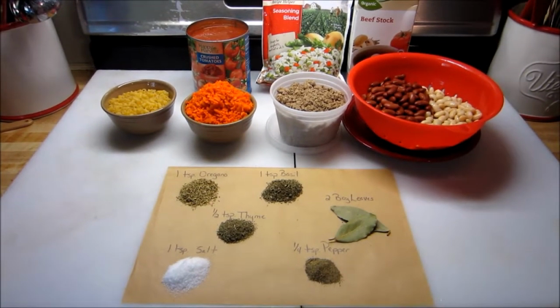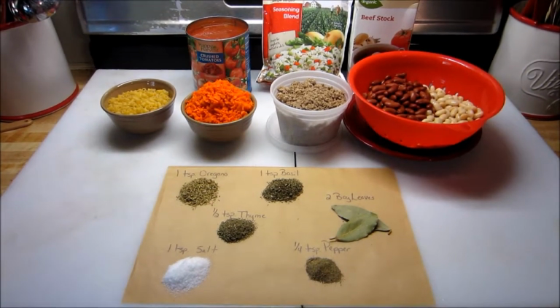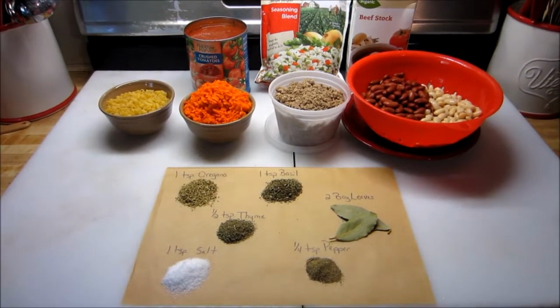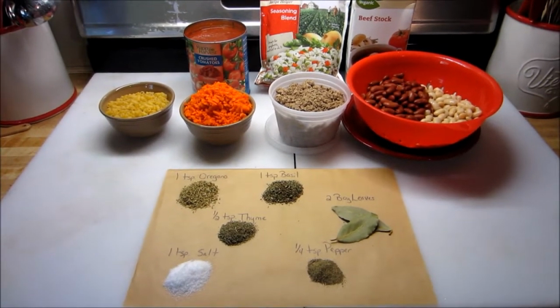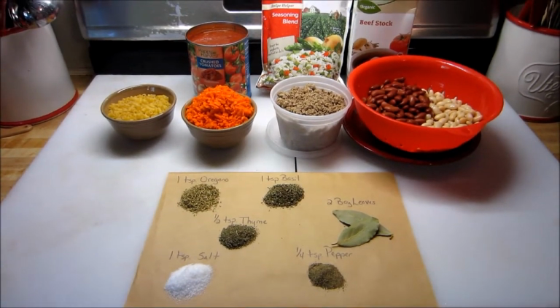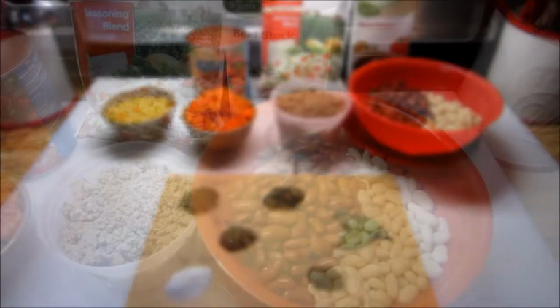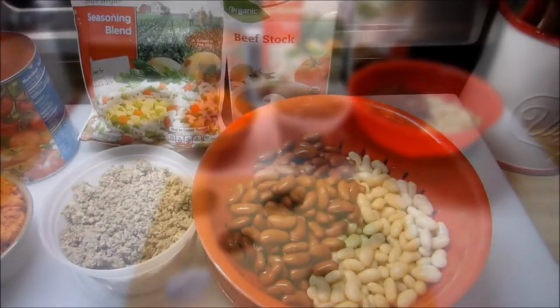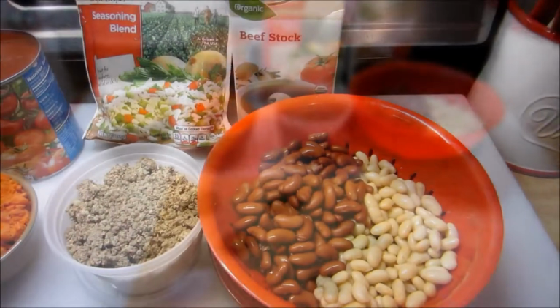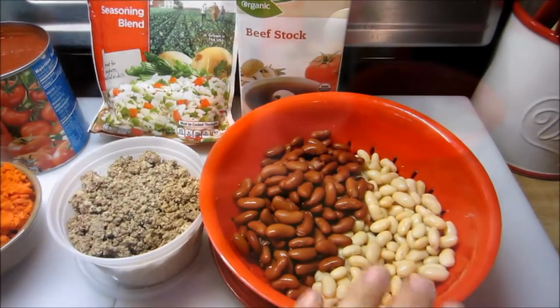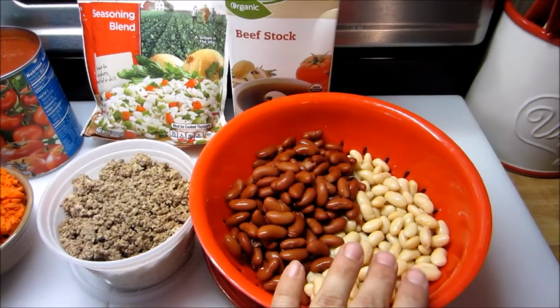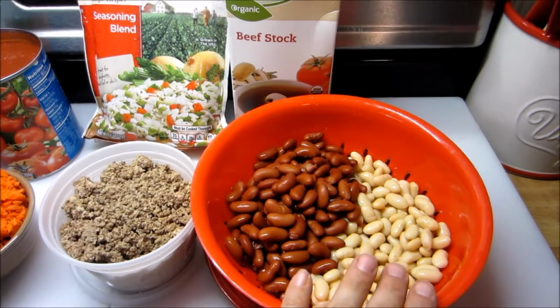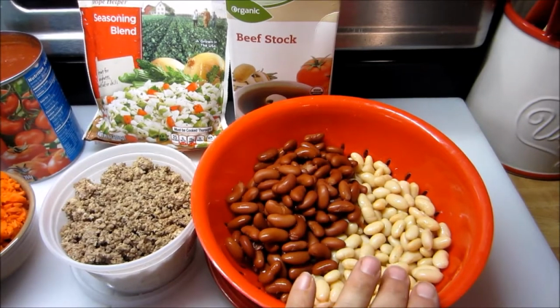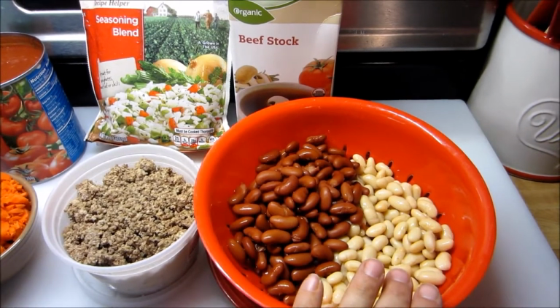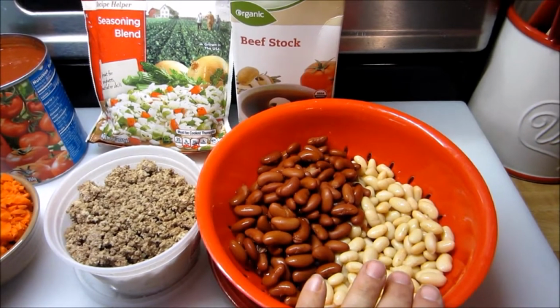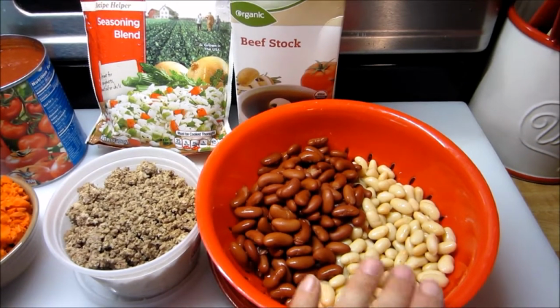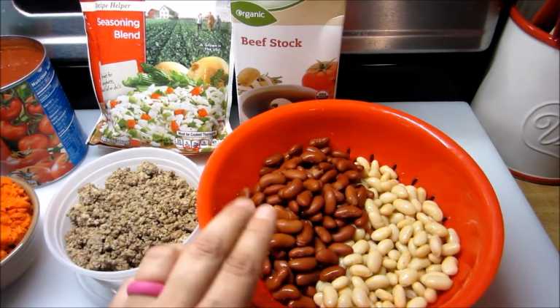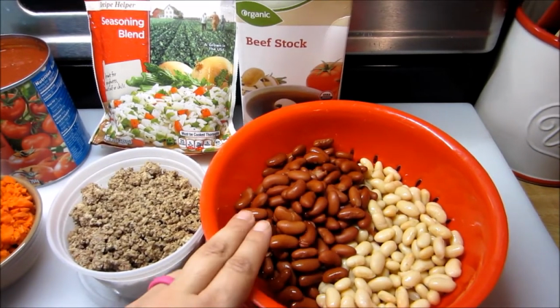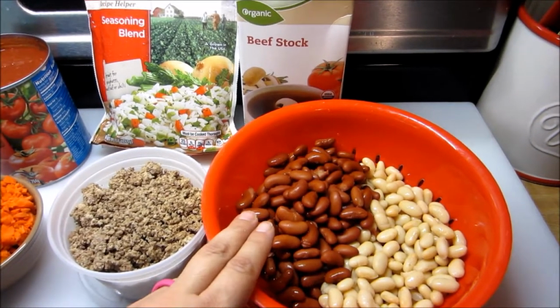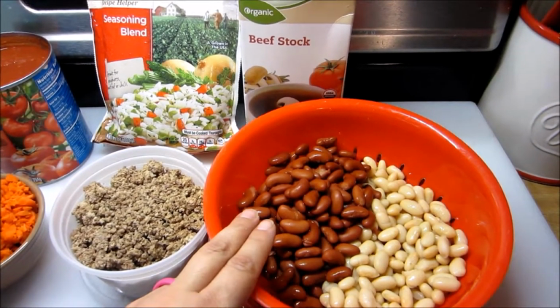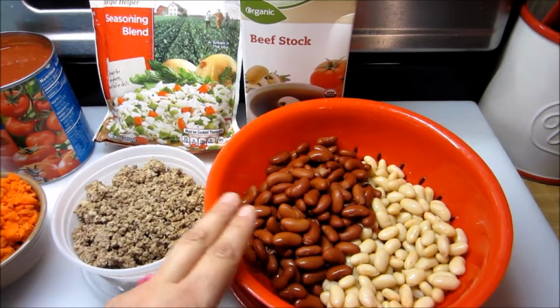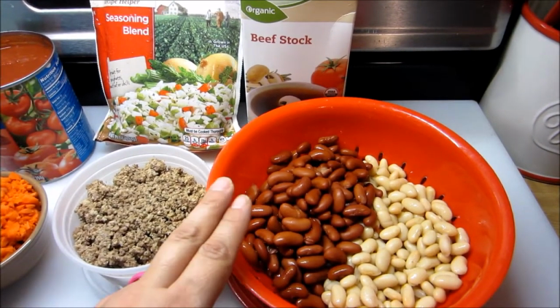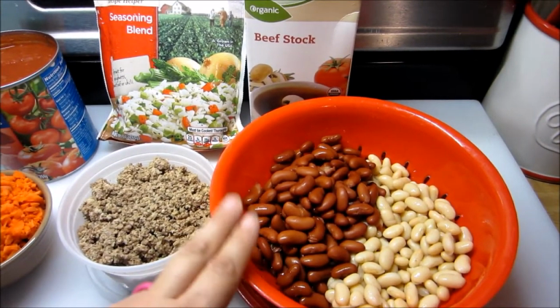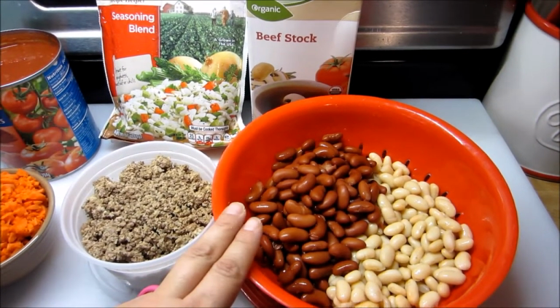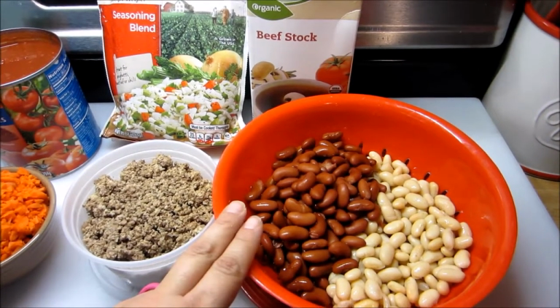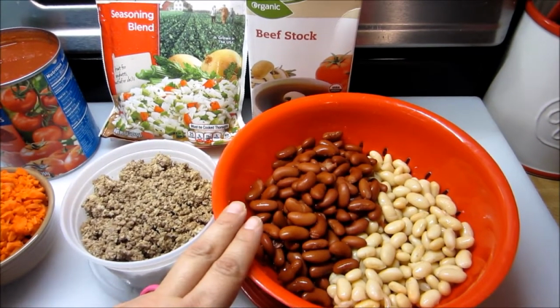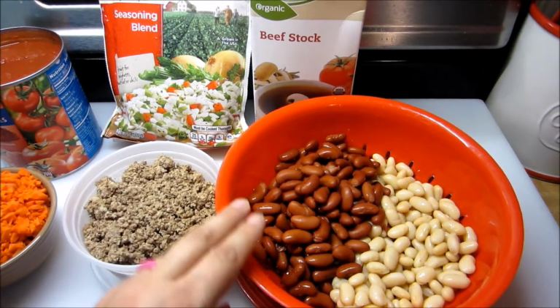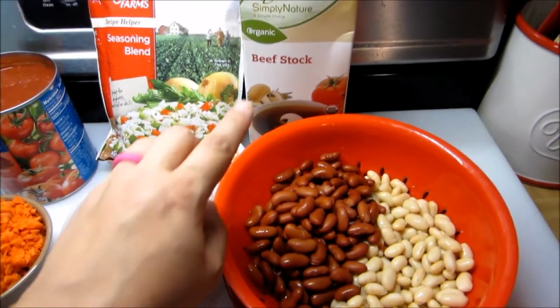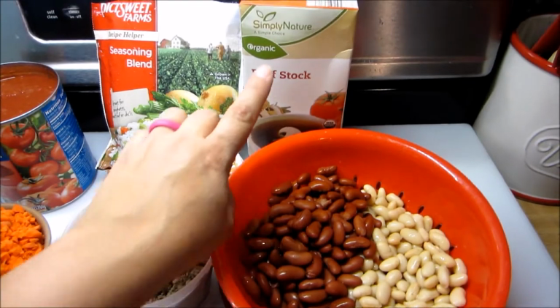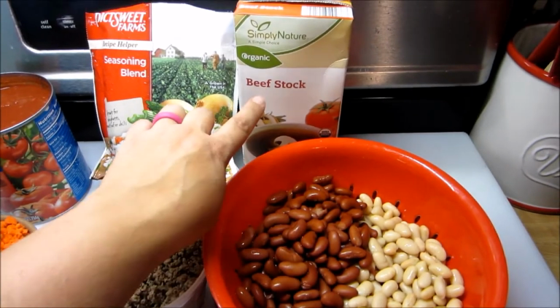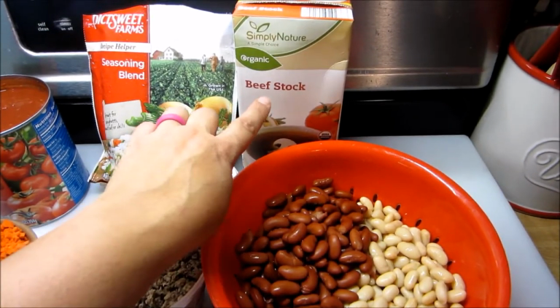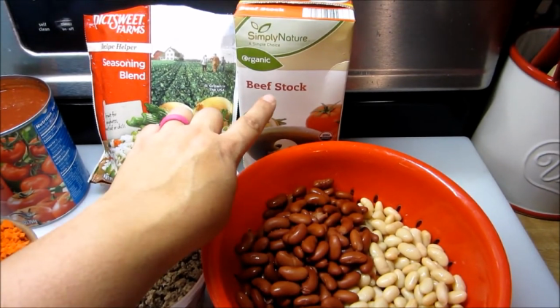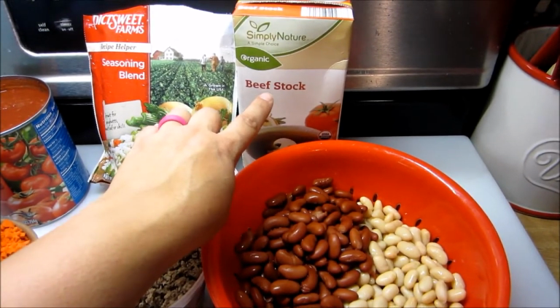These are the ingredients that you're going to need. You'll need one can of great northern beans and one can of light red kidney beans, drained and rinsed, and one quart of beef stock.